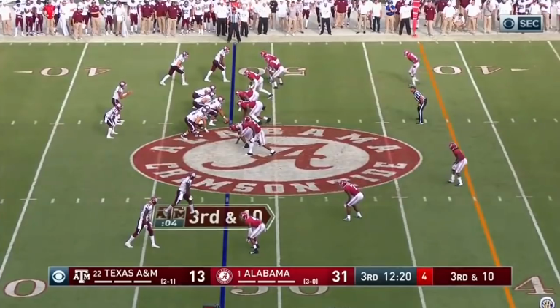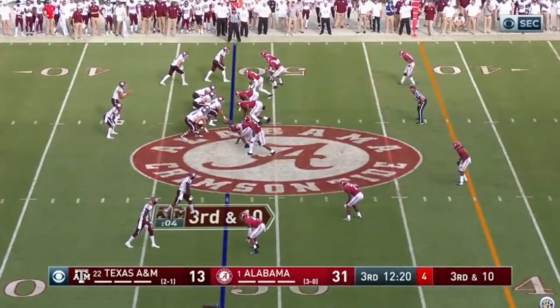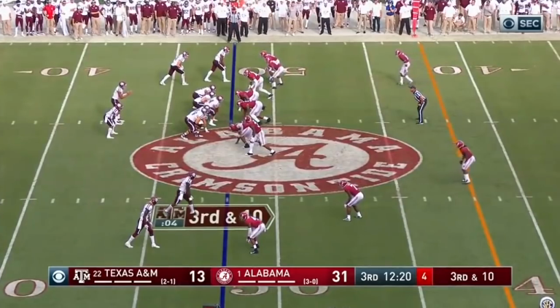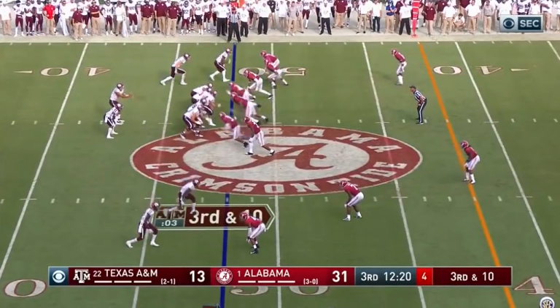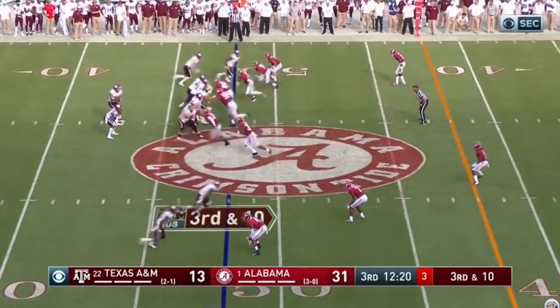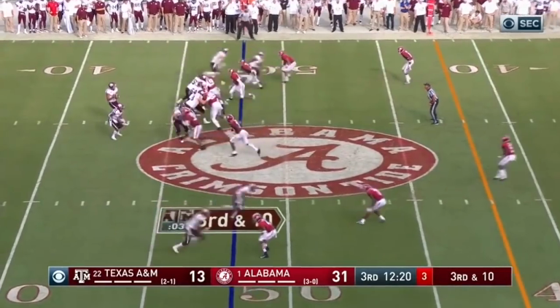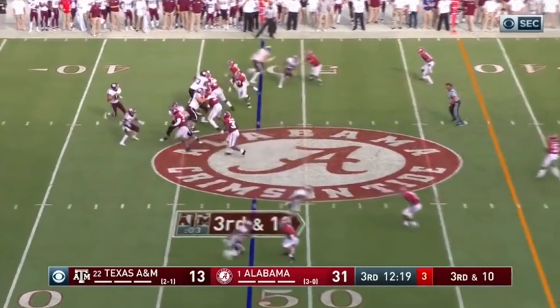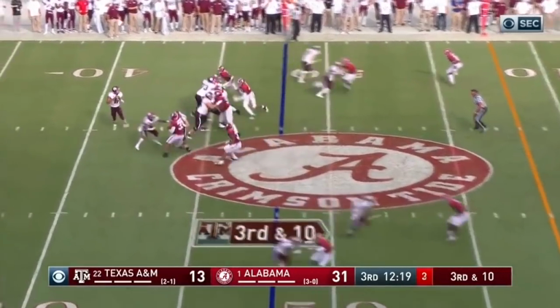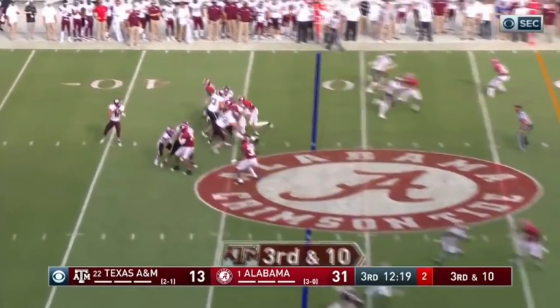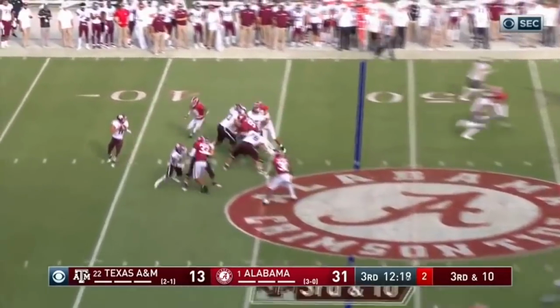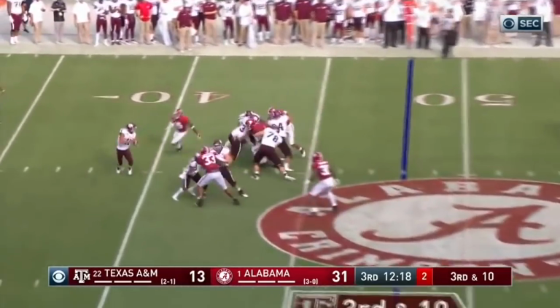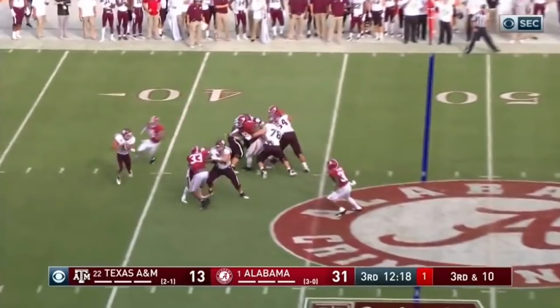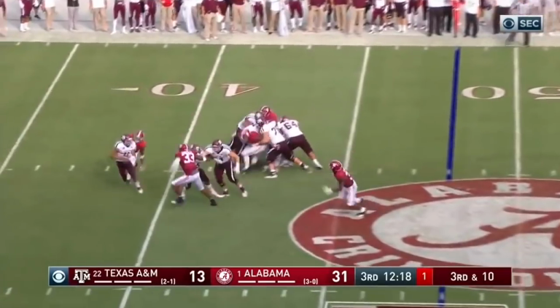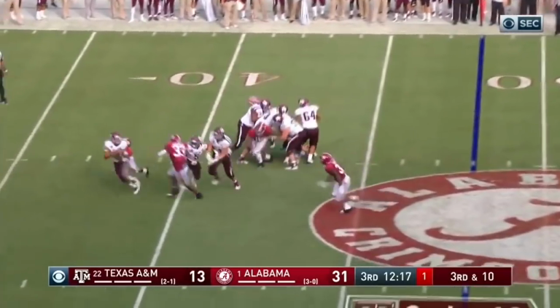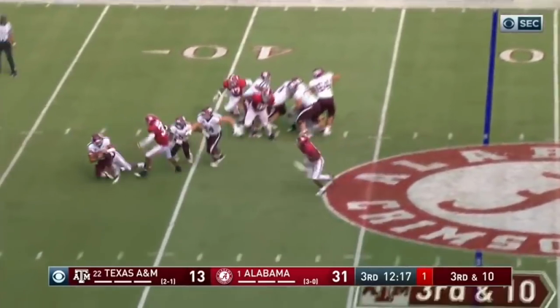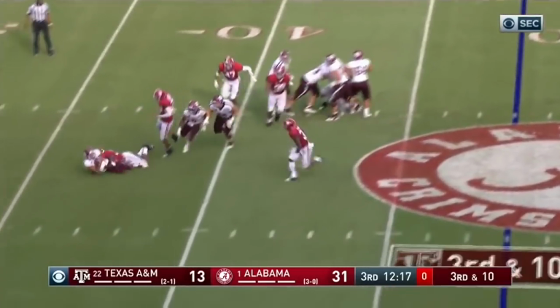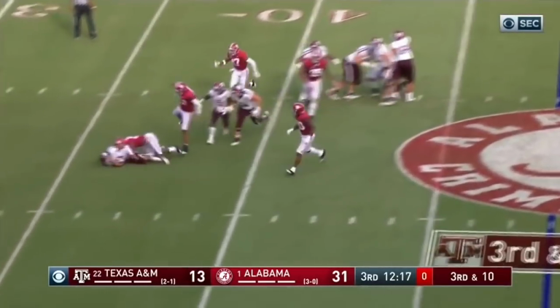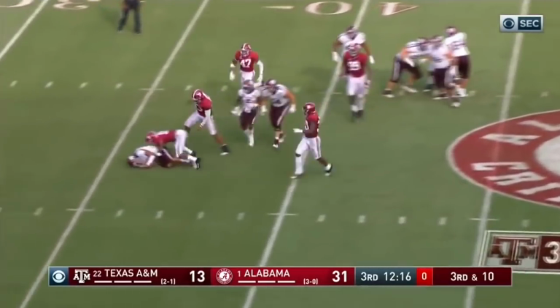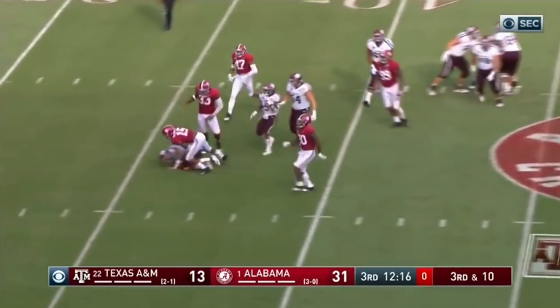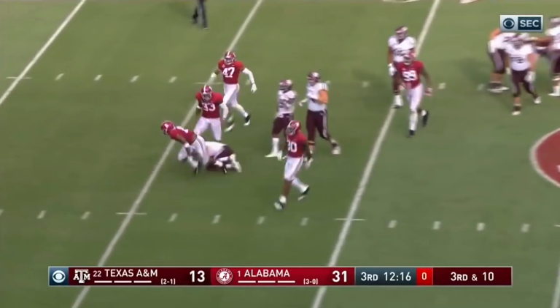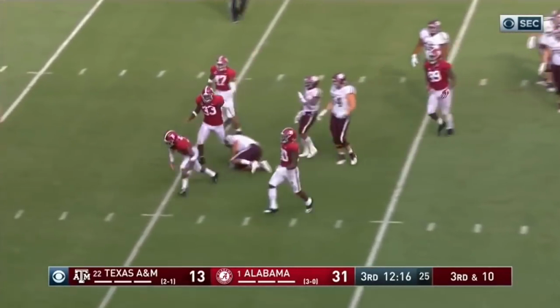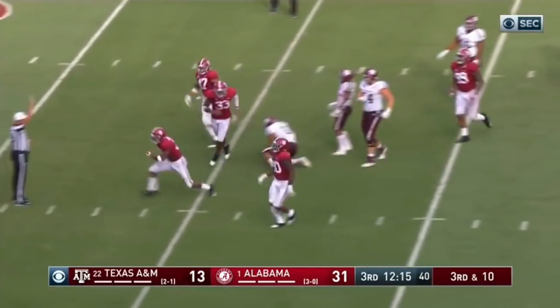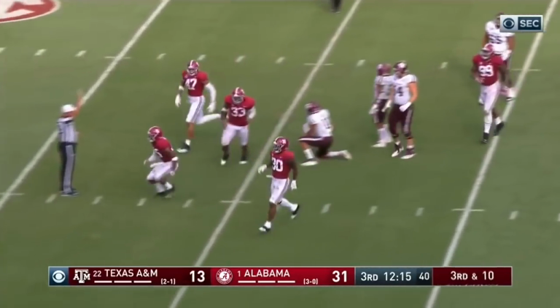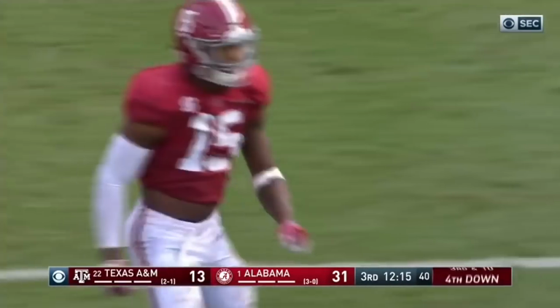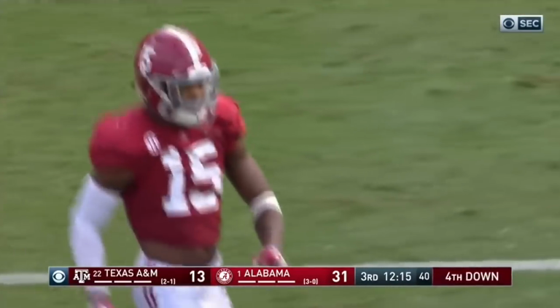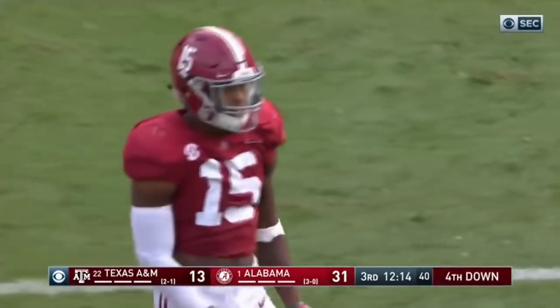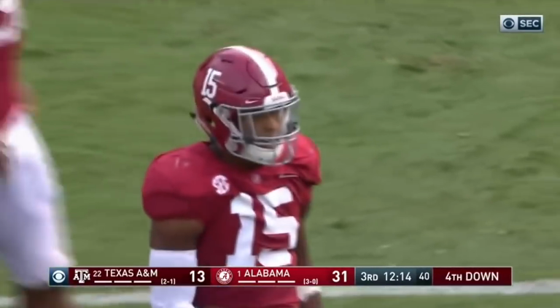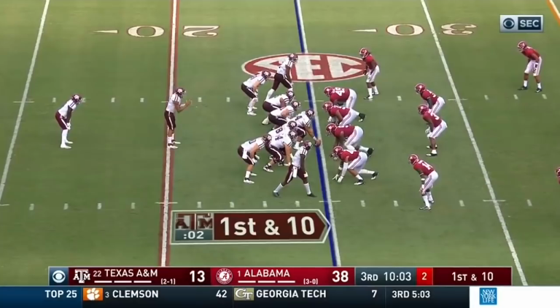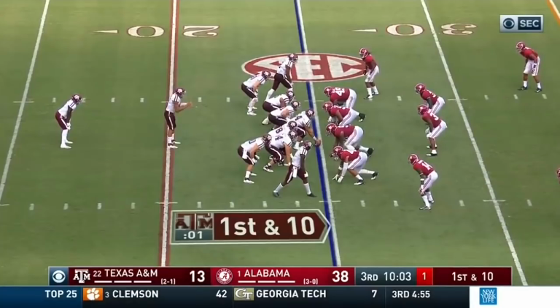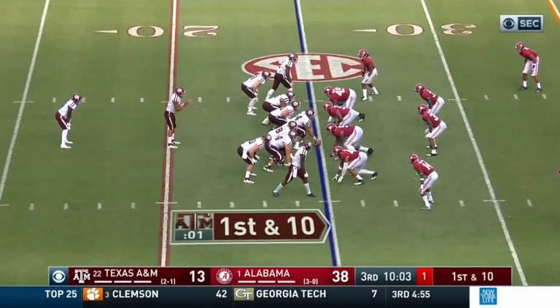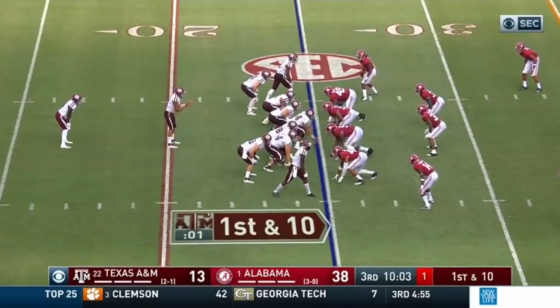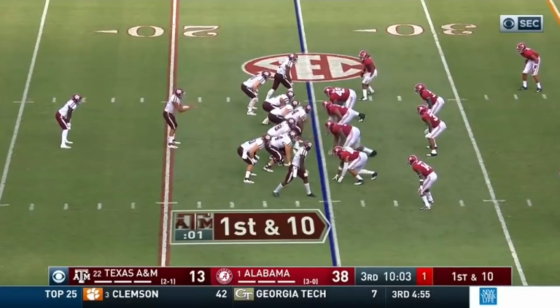Some backs on the field. Blitz again. Mond's got to get rid of it. He's going down before he can get rid of it. And McKinney. They have 38.